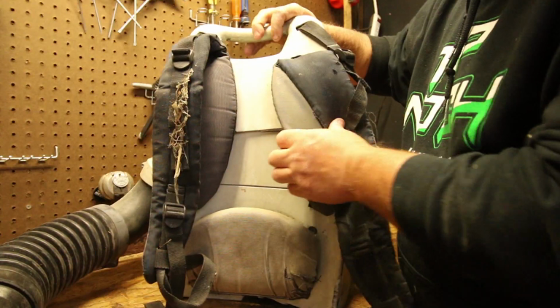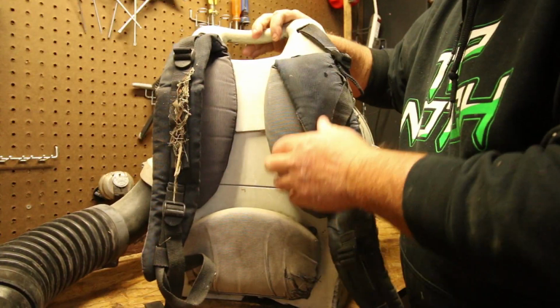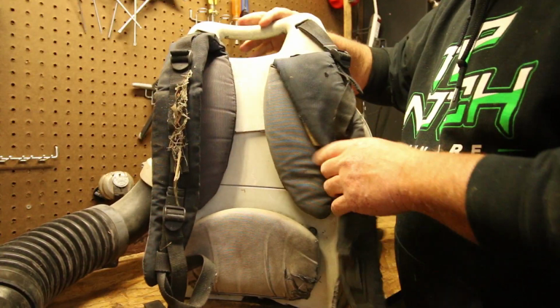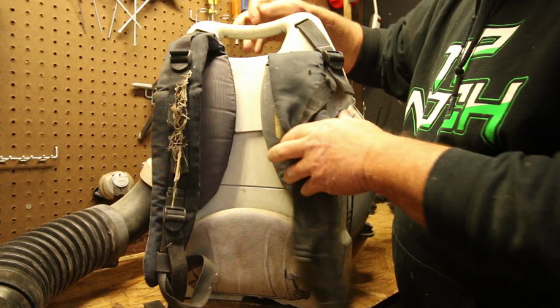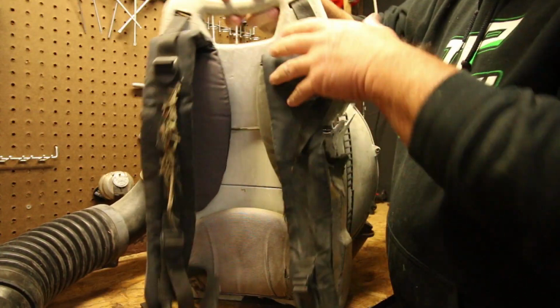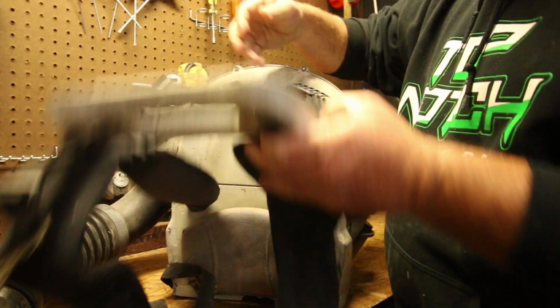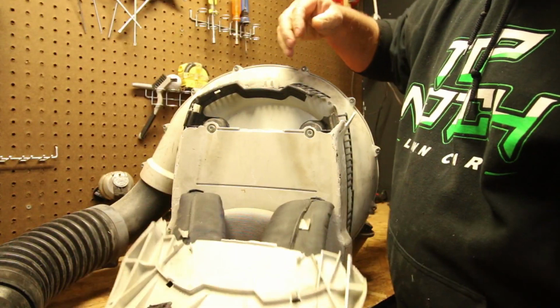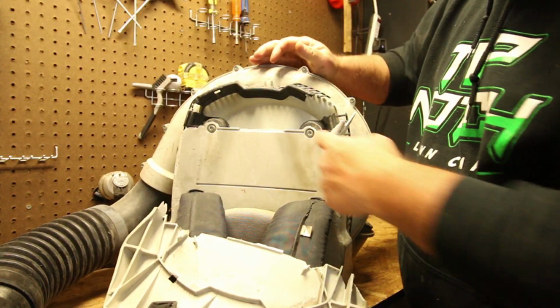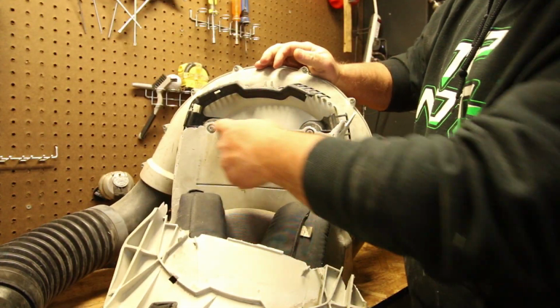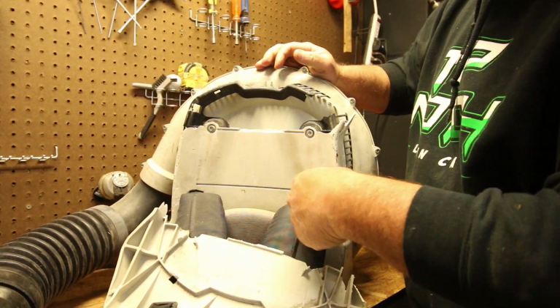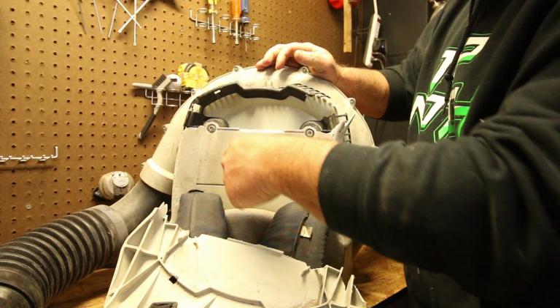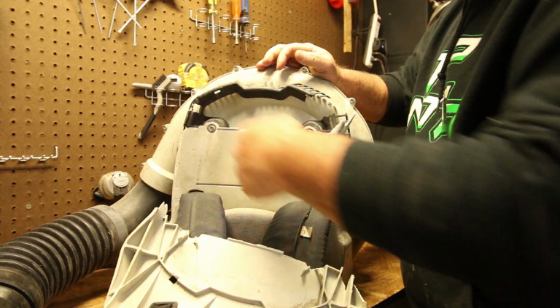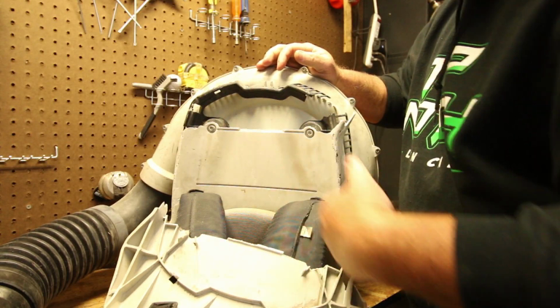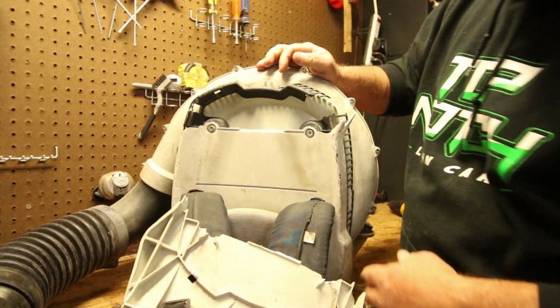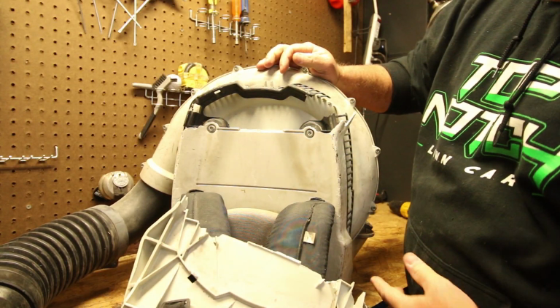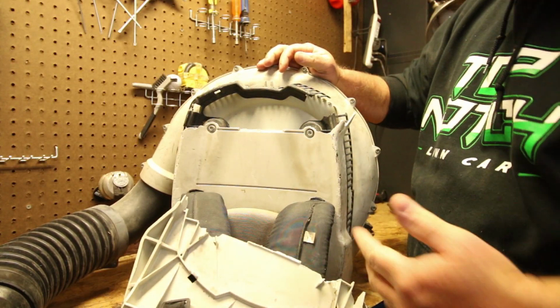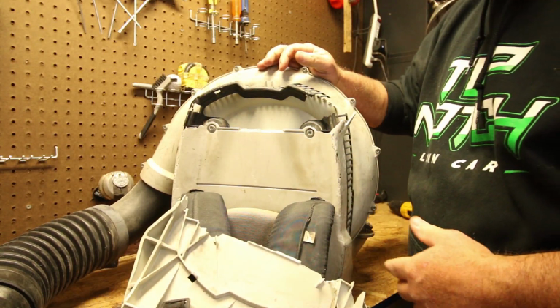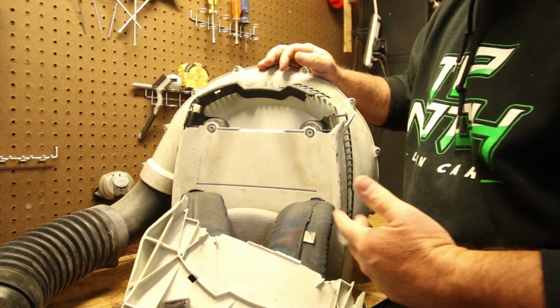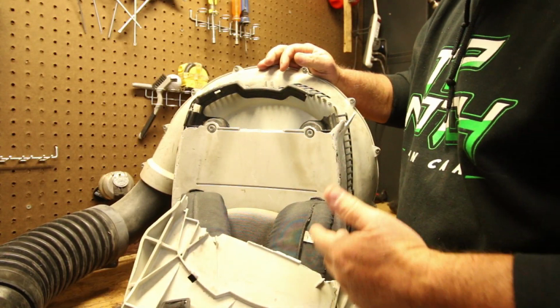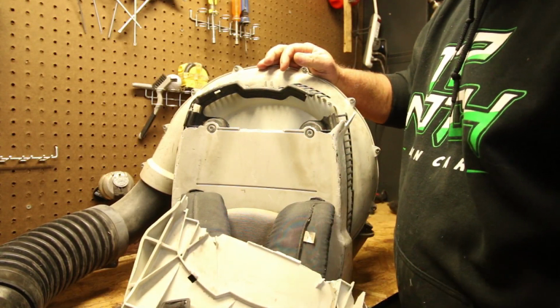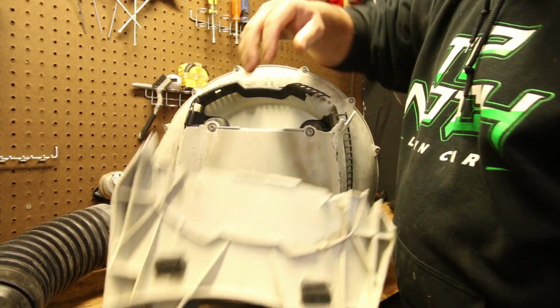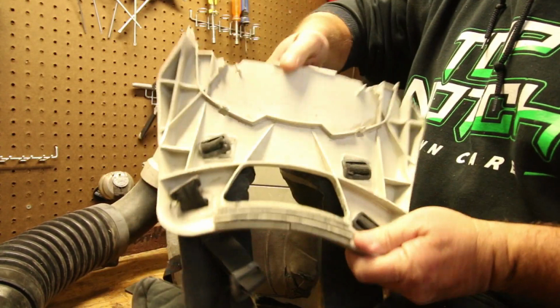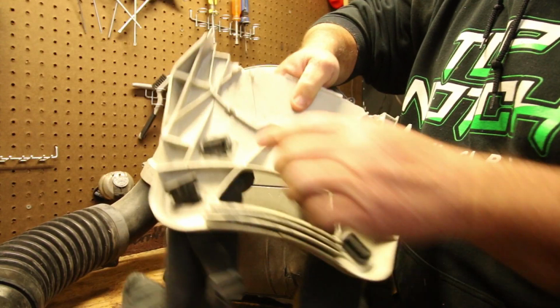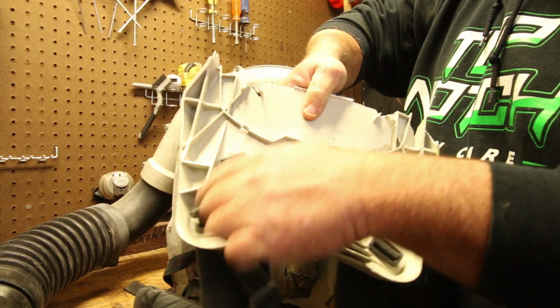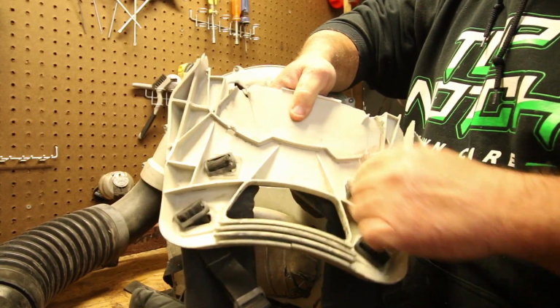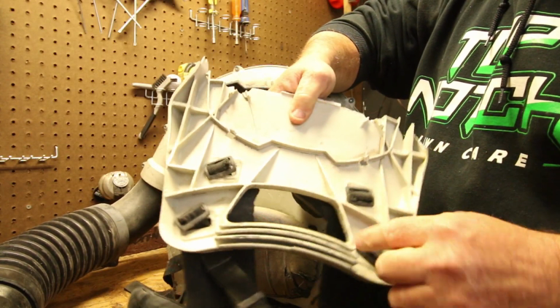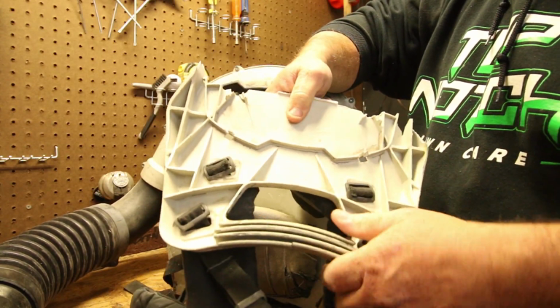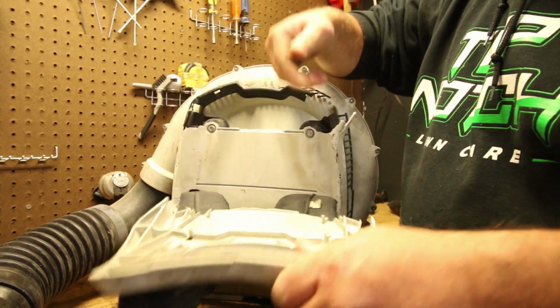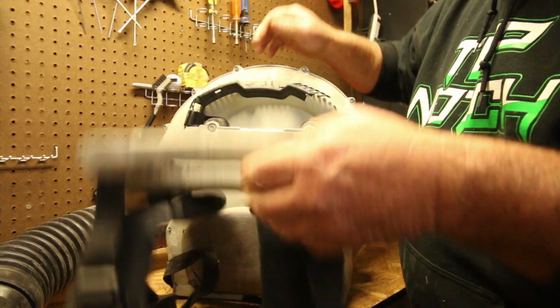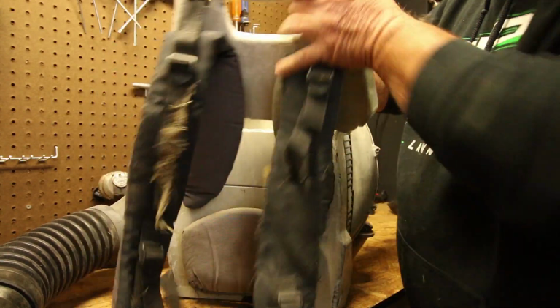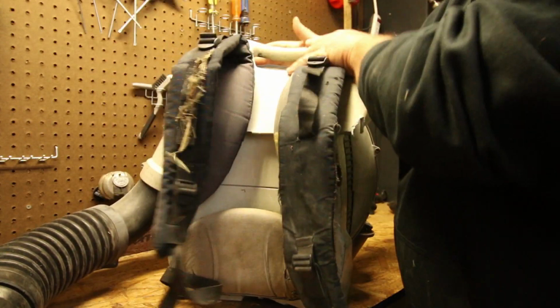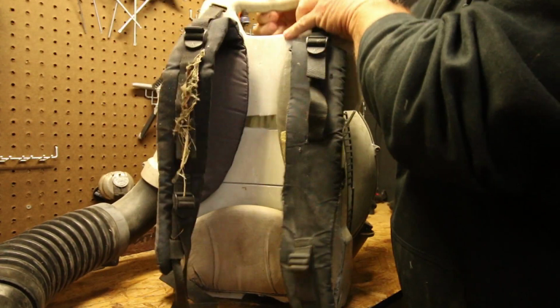So everything seems pretty self-explanatory. You have the screws here — there's probably somewhere about six or eight of them. You have to take your straps out here and put them on the new one, and let's get started.